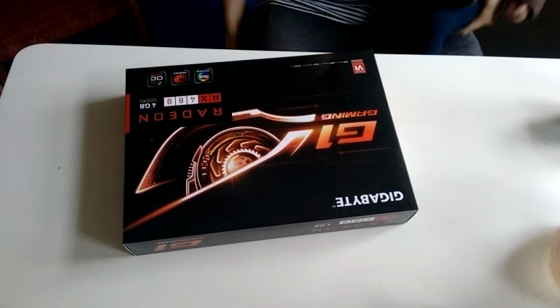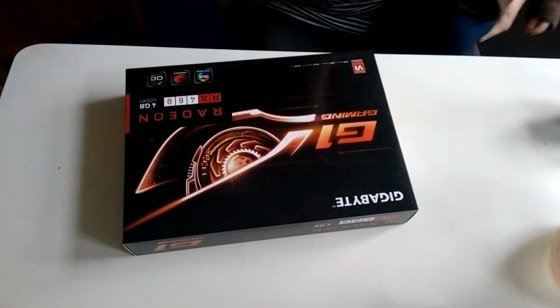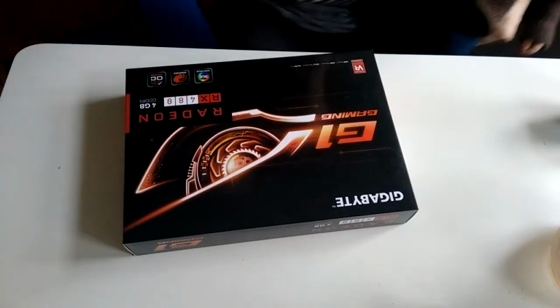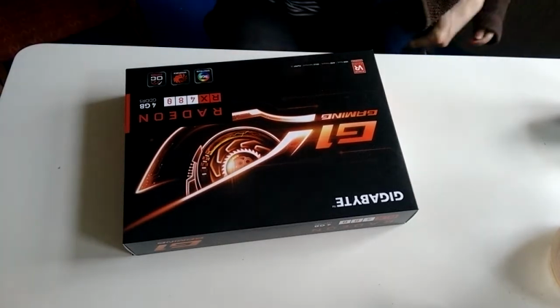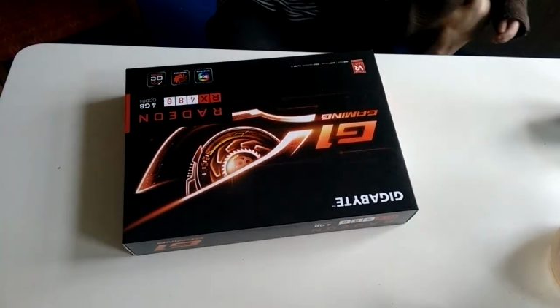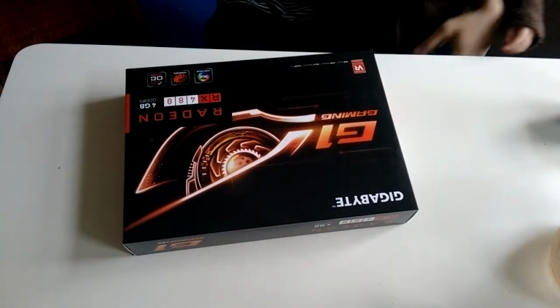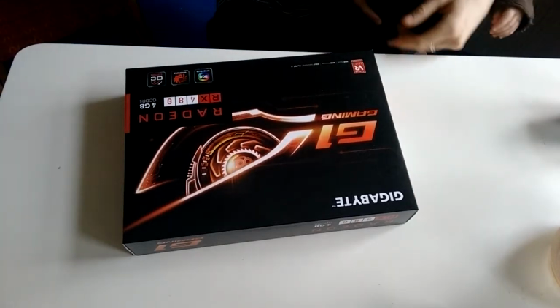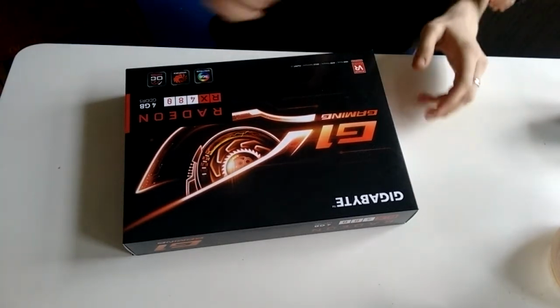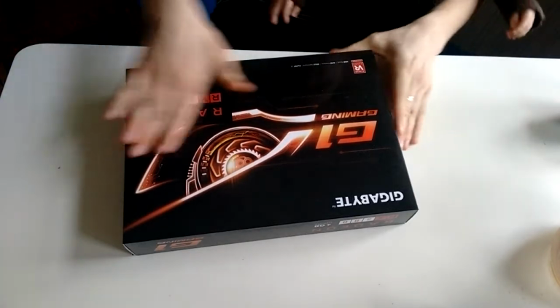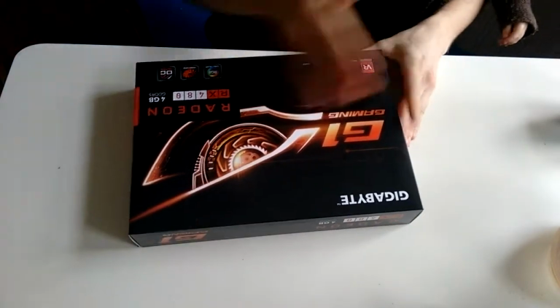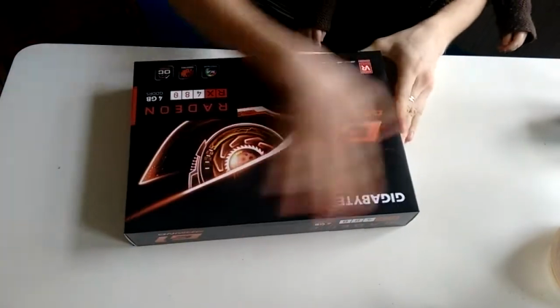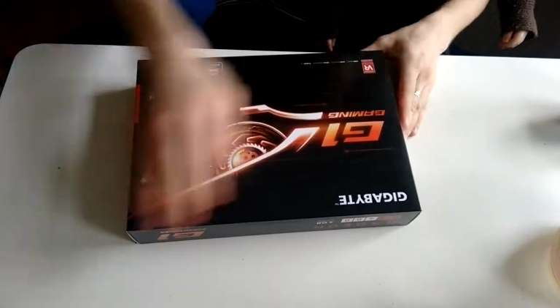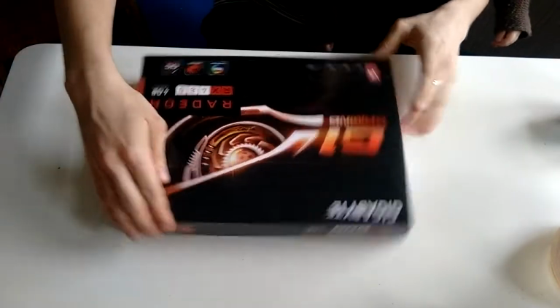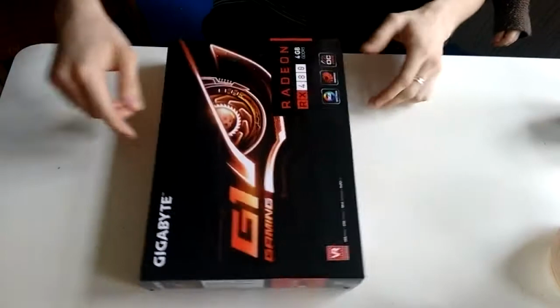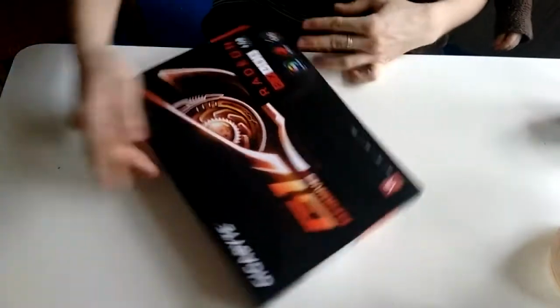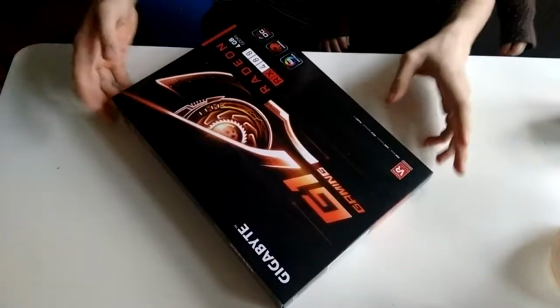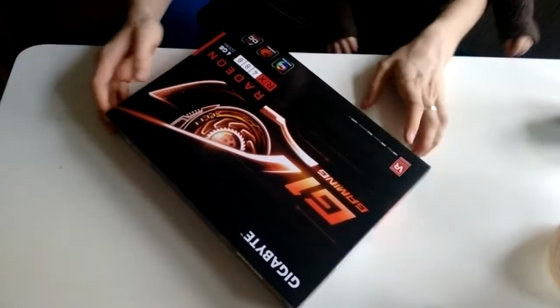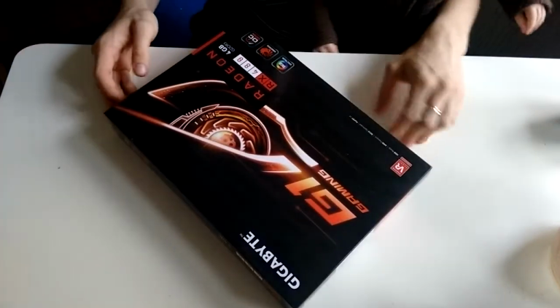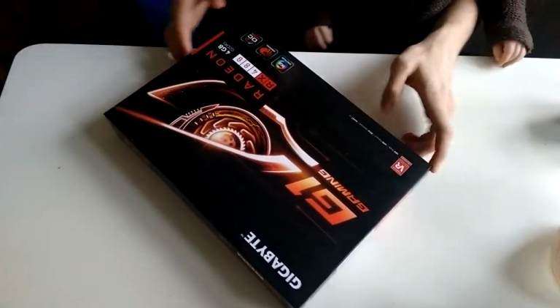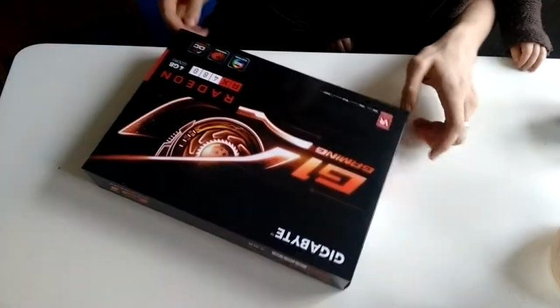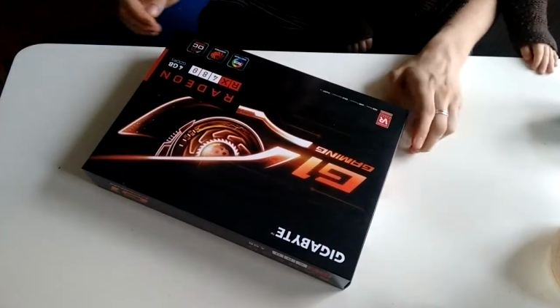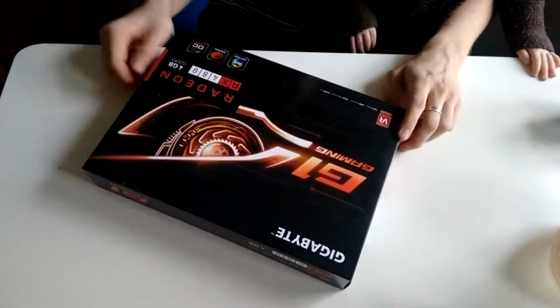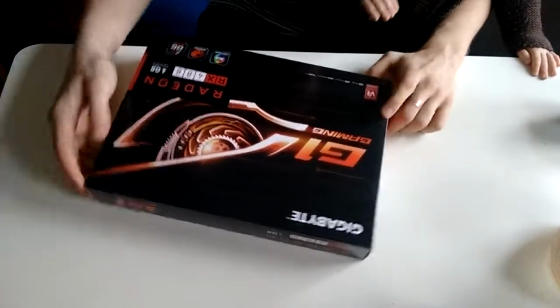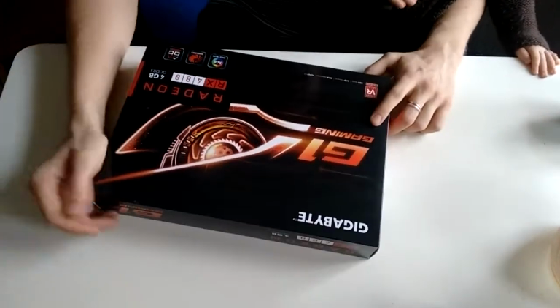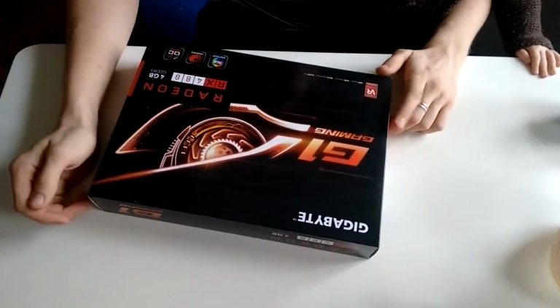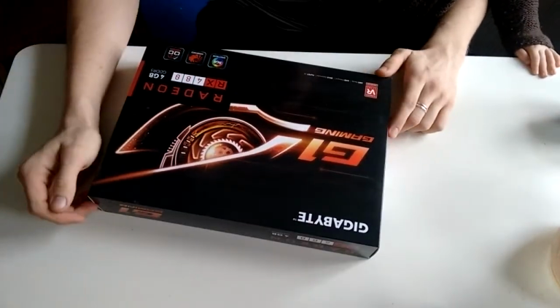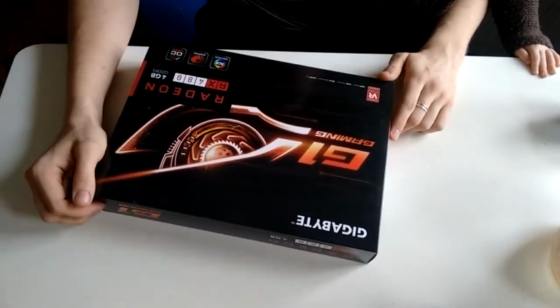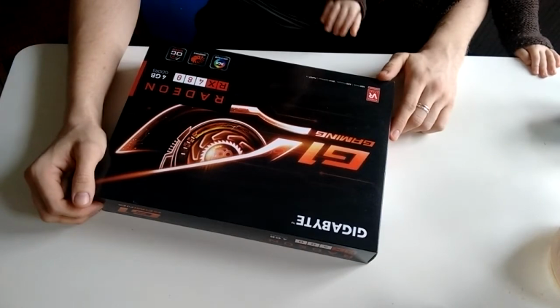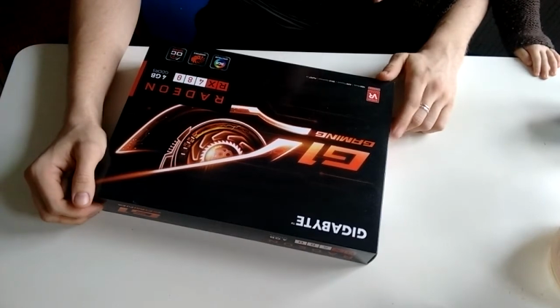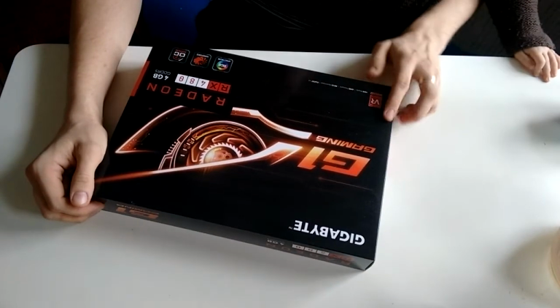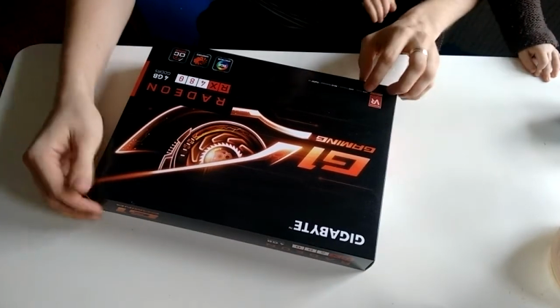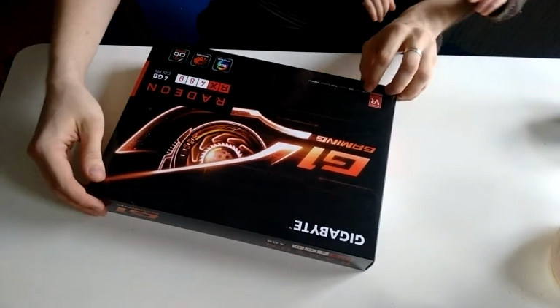Okay, as you can tell from the title, this is an unboxing video of our new GPU. It's the Gigabyte Radeon RX 480.